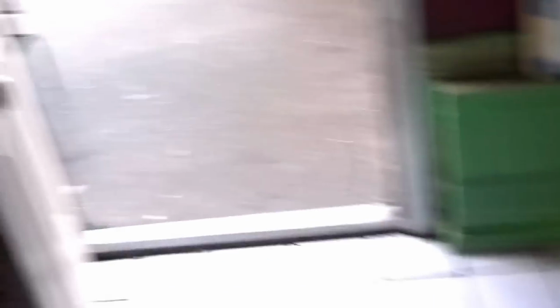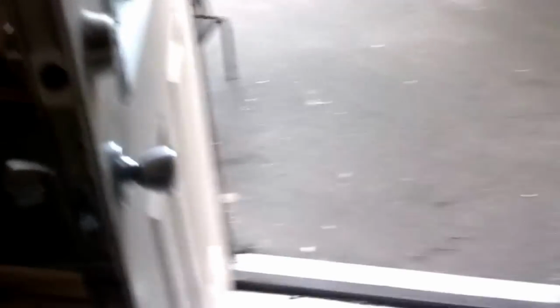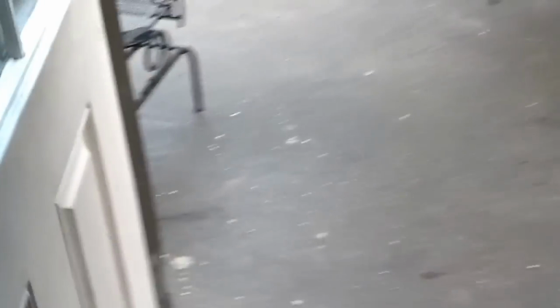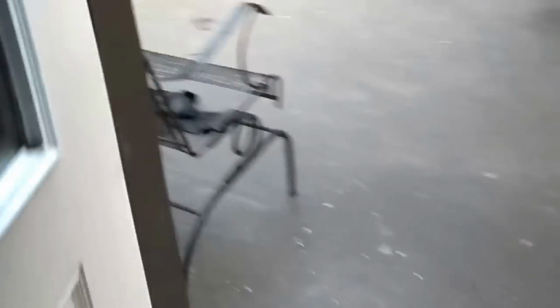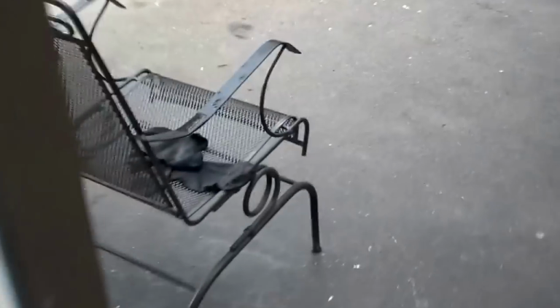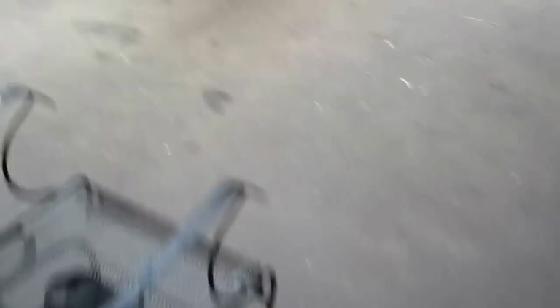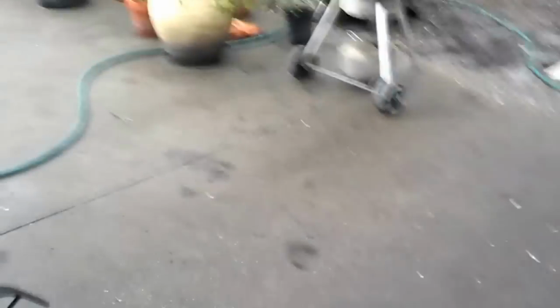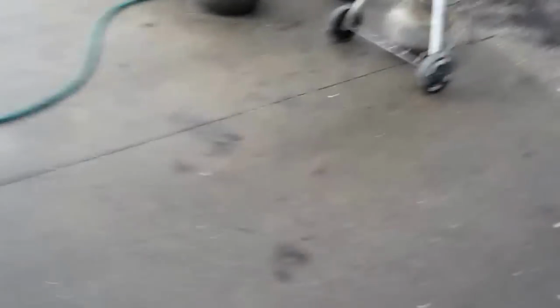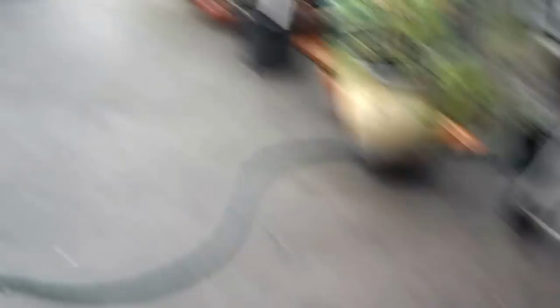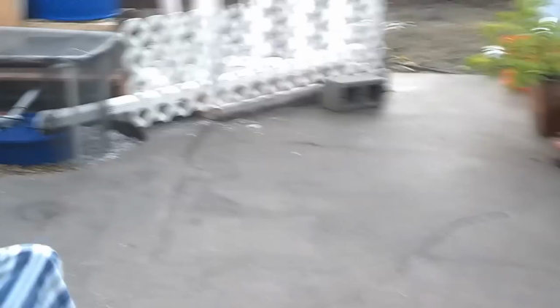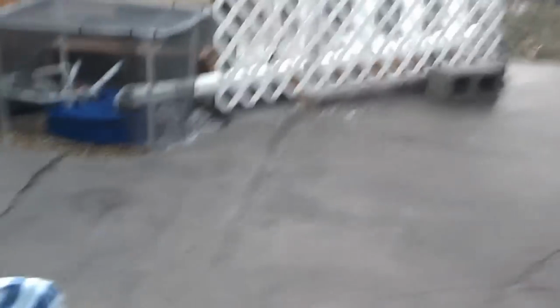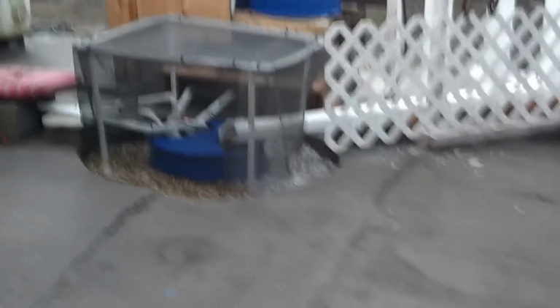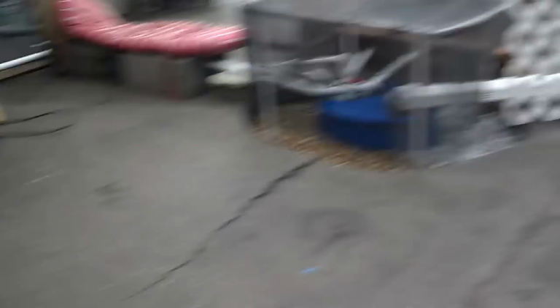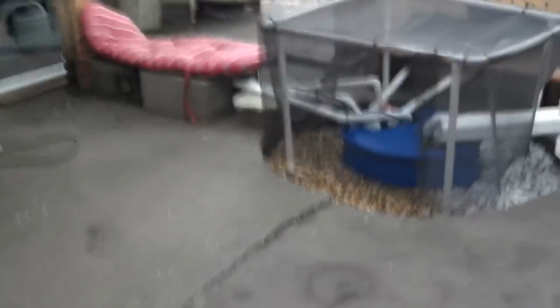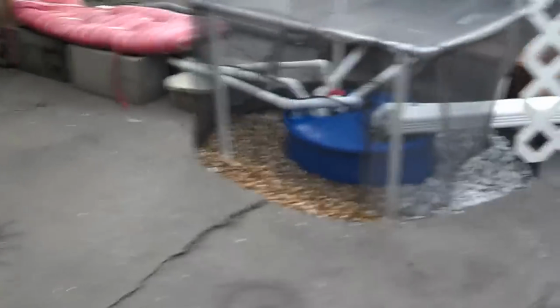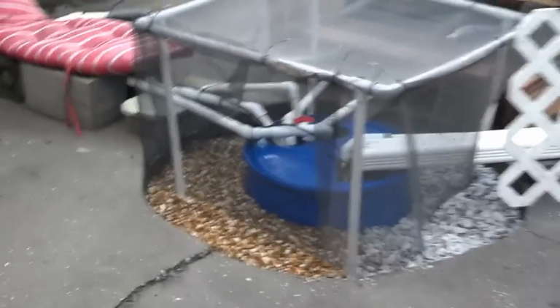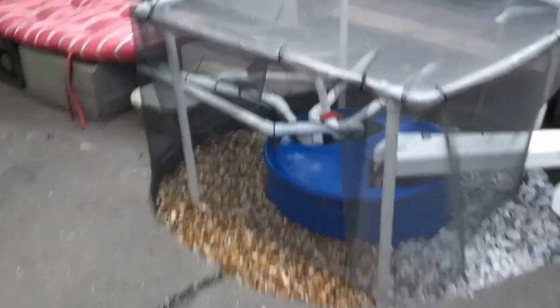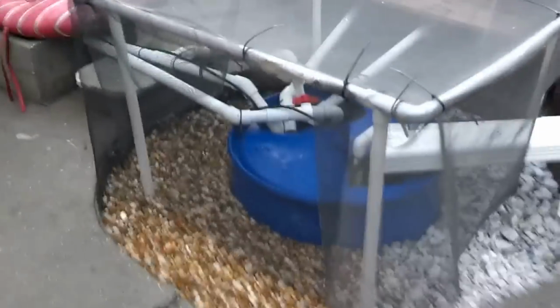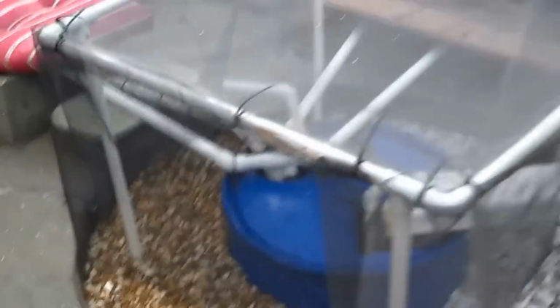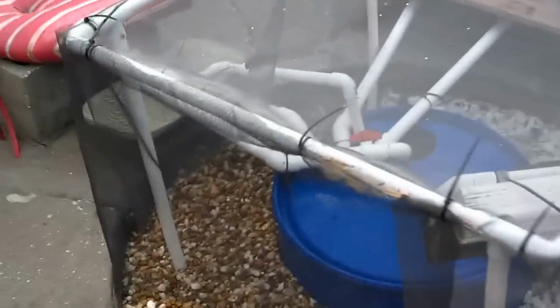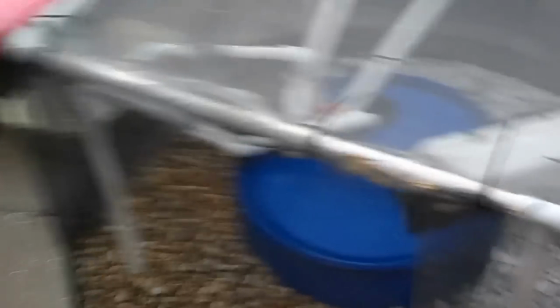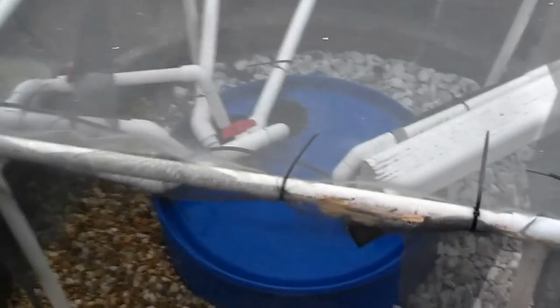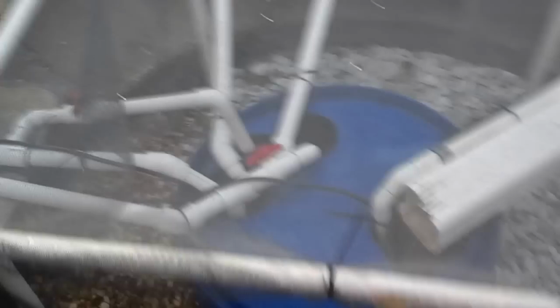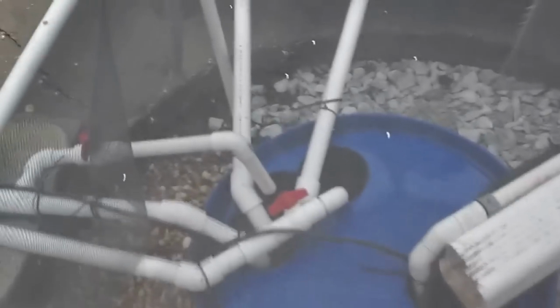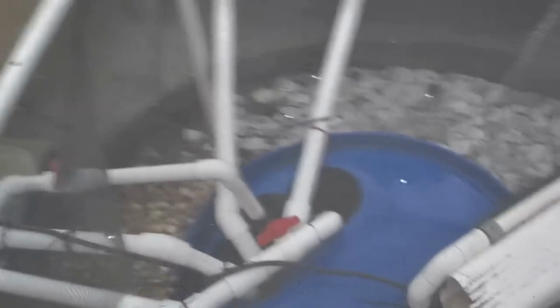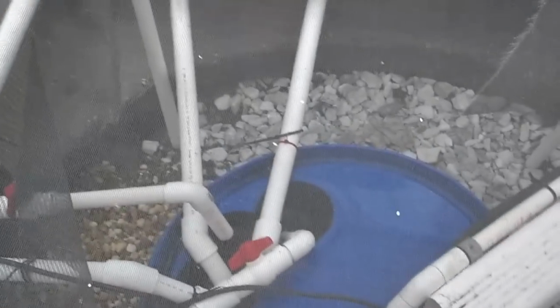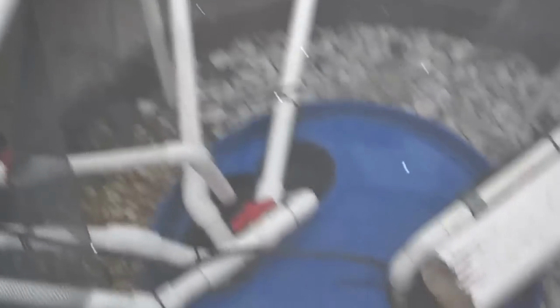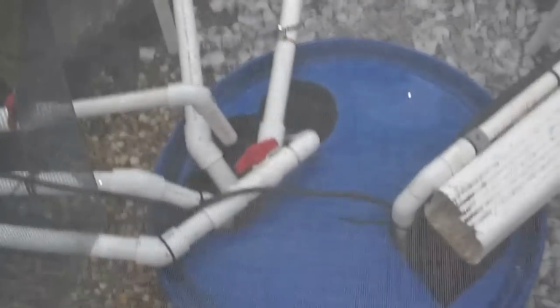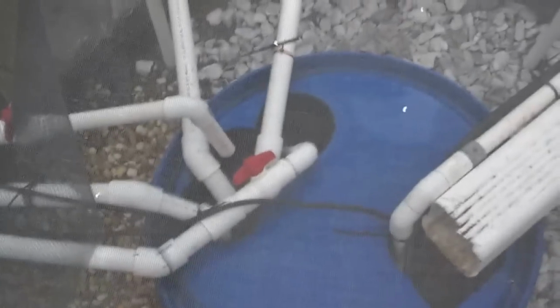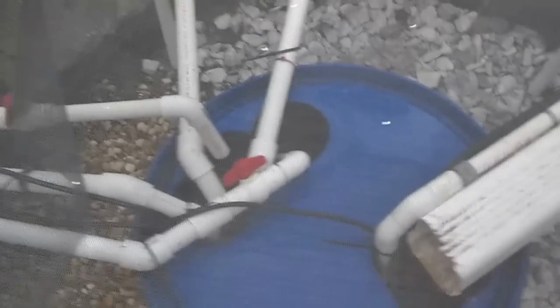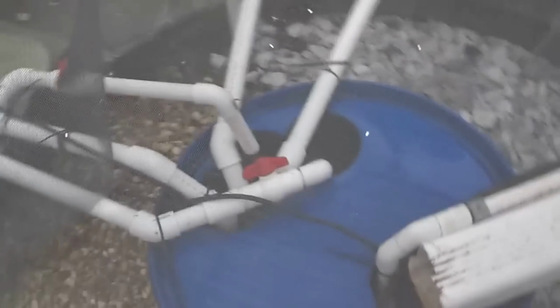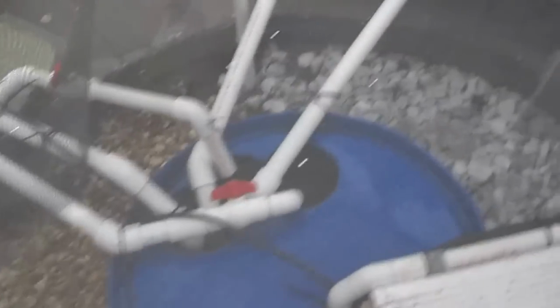Then we'll take a walk out through the garden. This is where we have our sump tank, where all of our water gets mixed and pumped up to the plants and back to the fish tank.